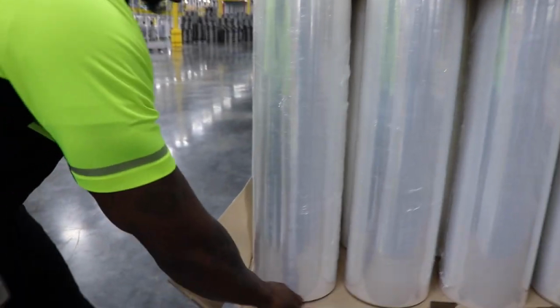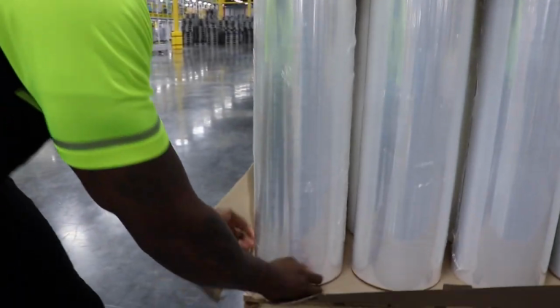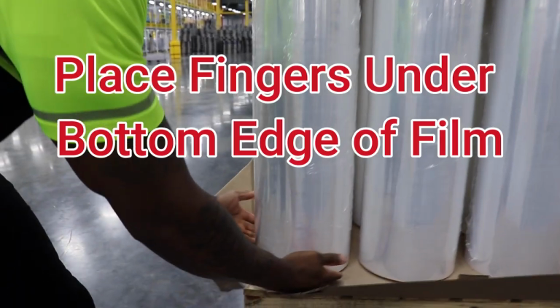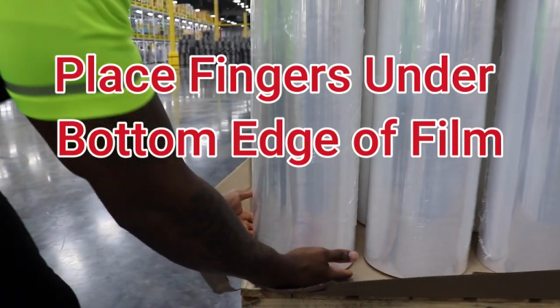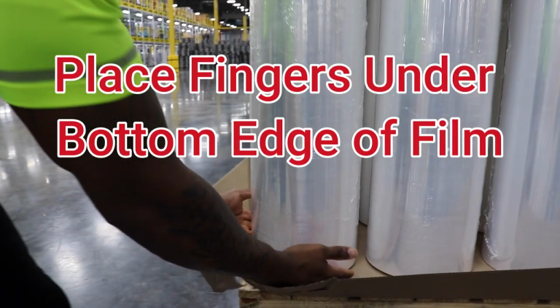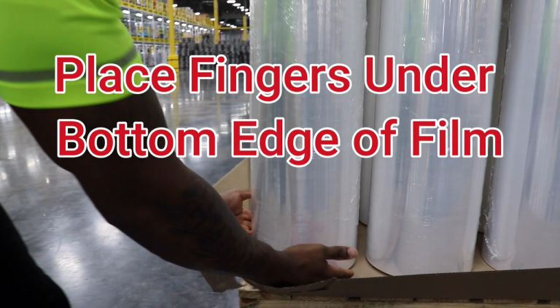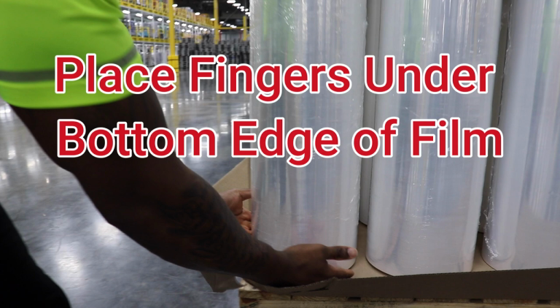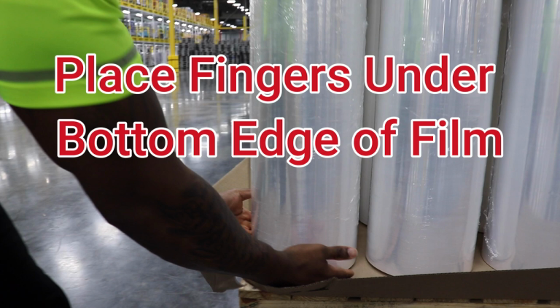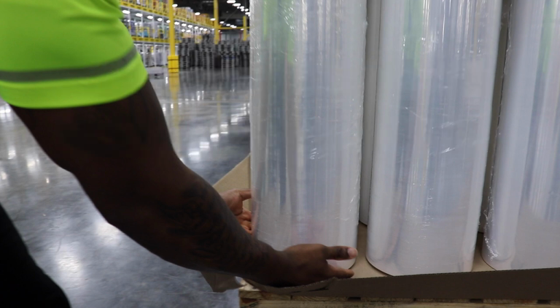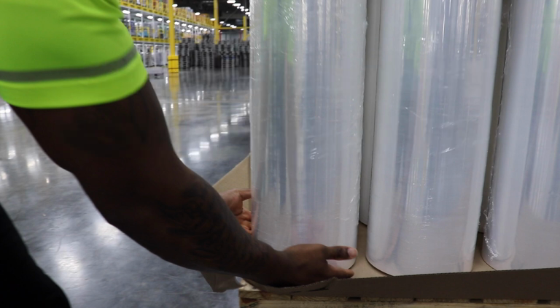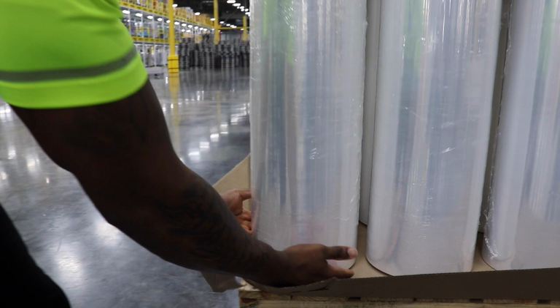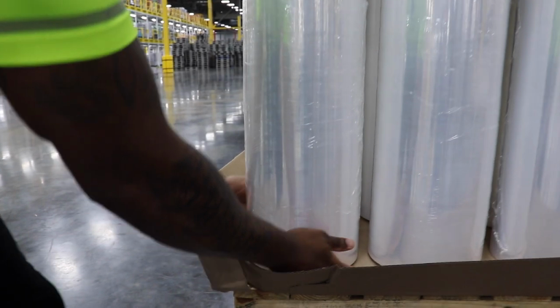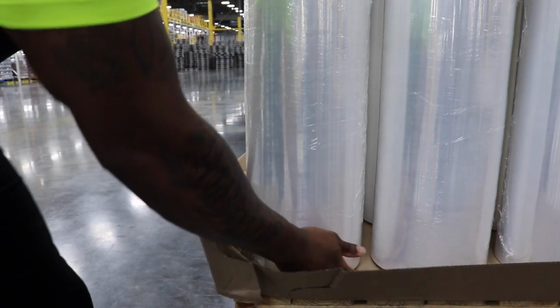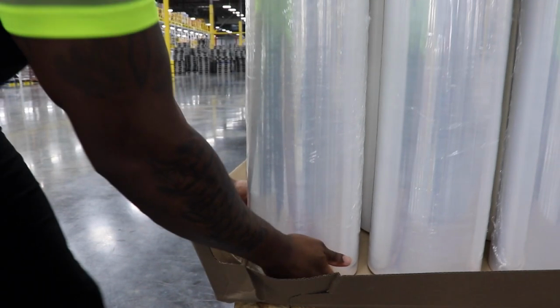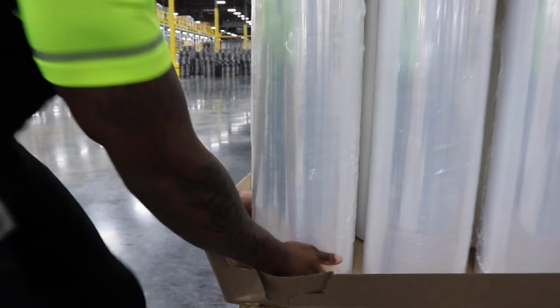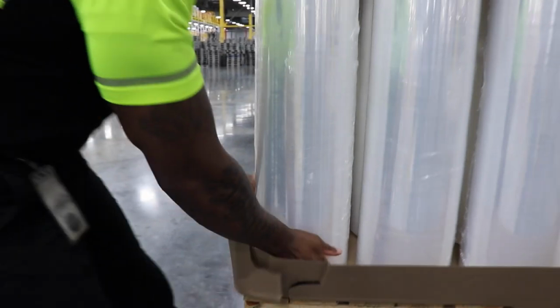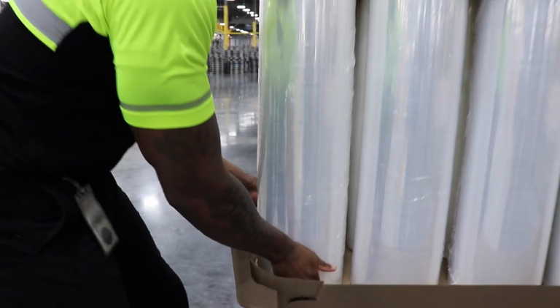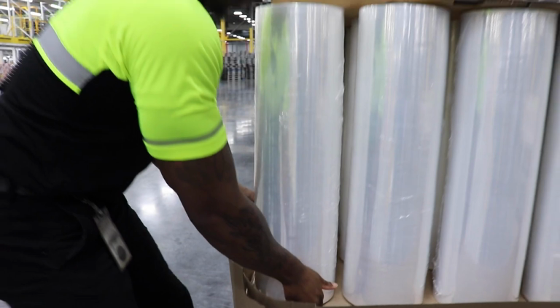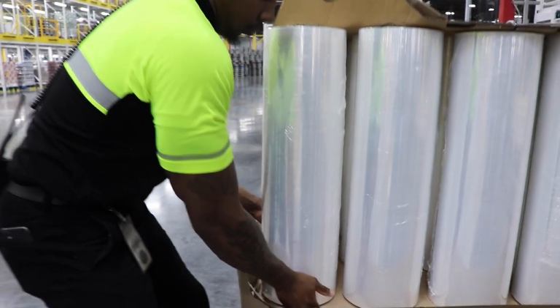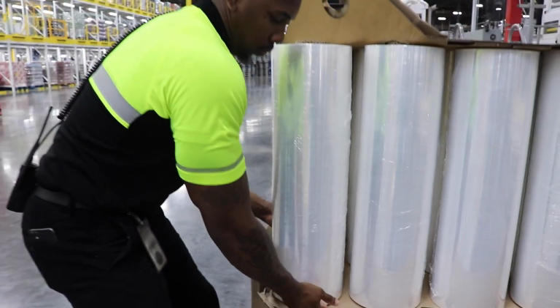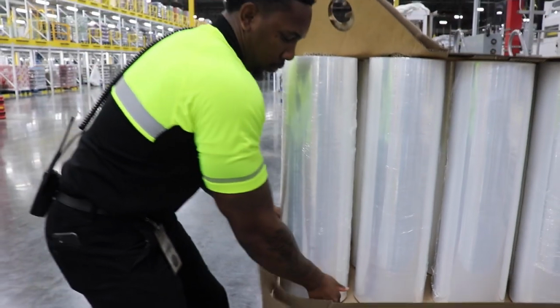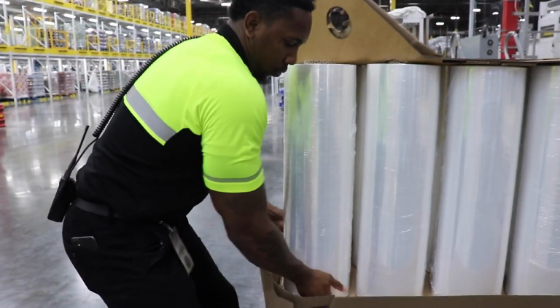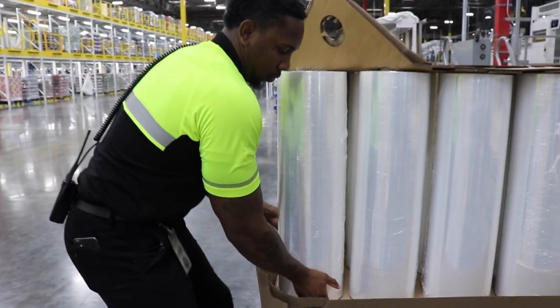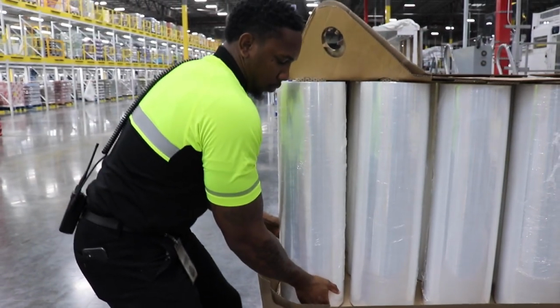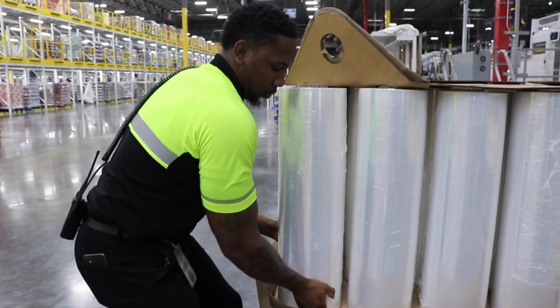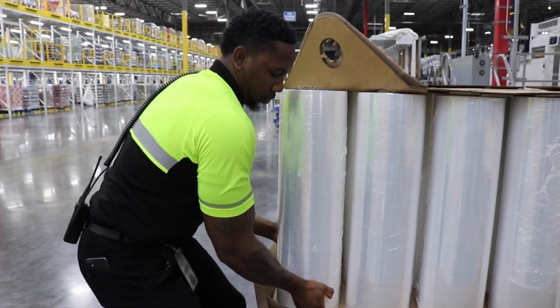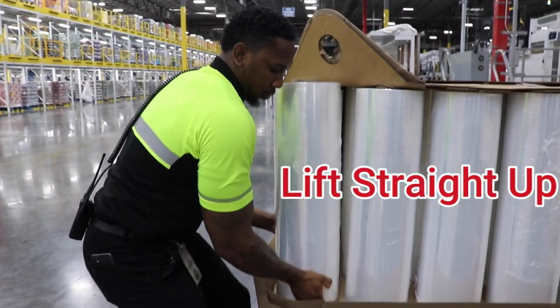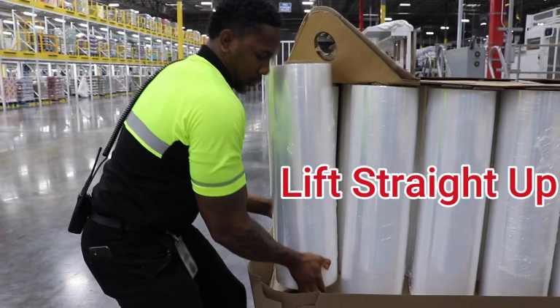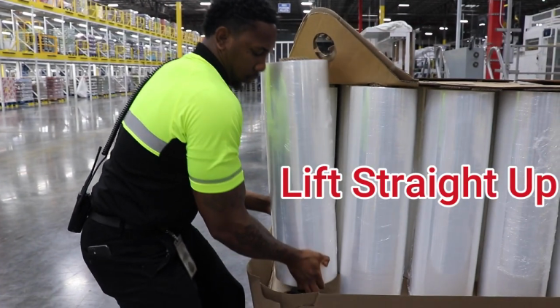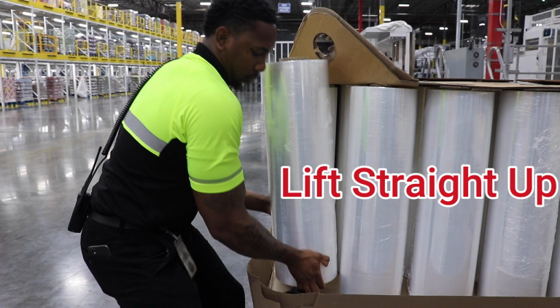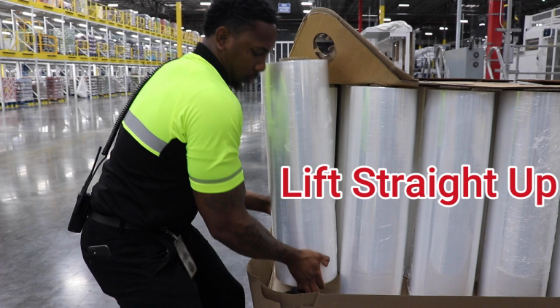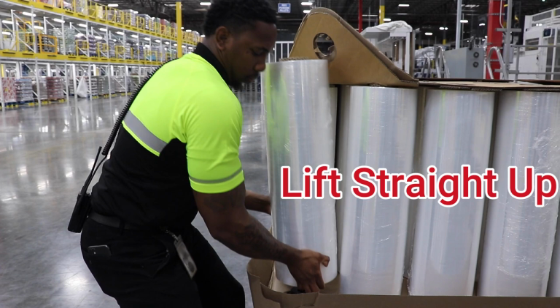At the bottom, there's a small gap so you can slide your fingers underneath the bottom edge of the stretch film to allow you to safely and easily lift the roll straight up and off the skid. Be sure not to rock the roll back and forth and only lift straight up.